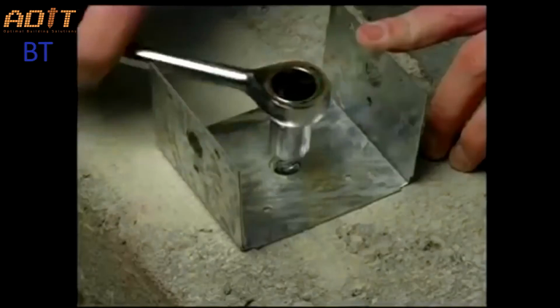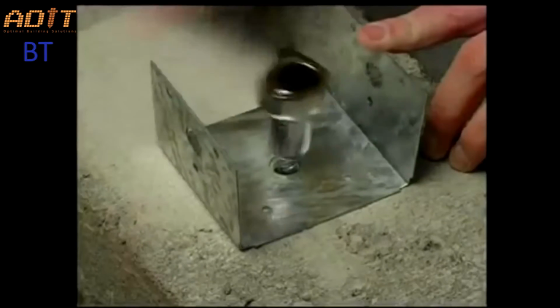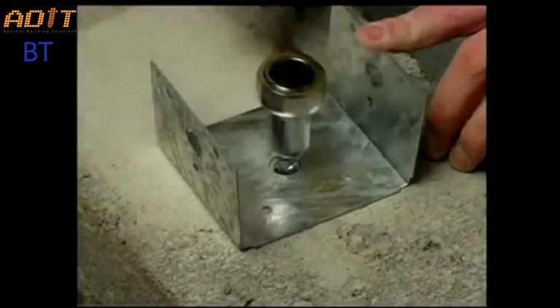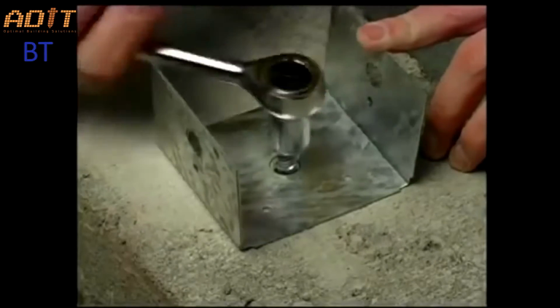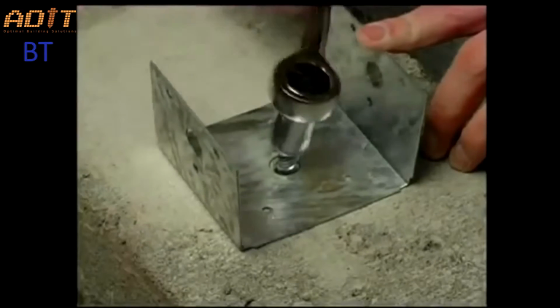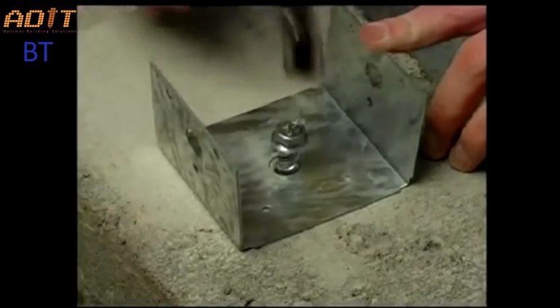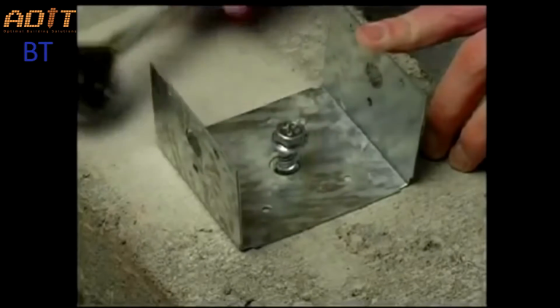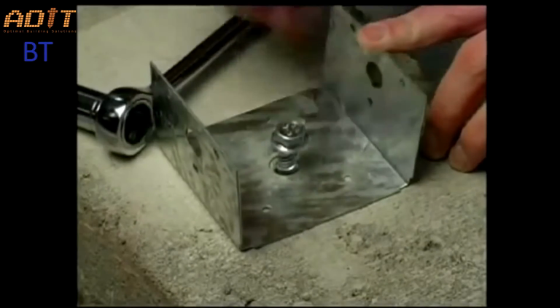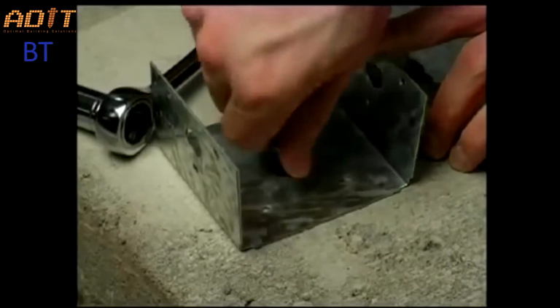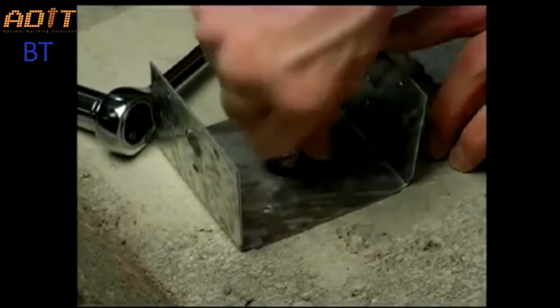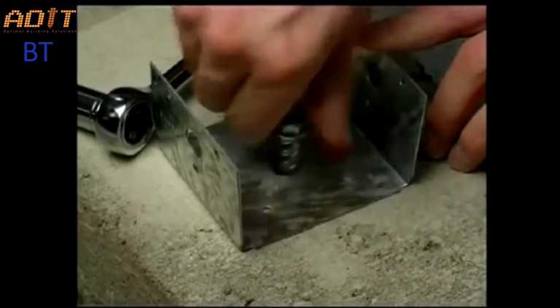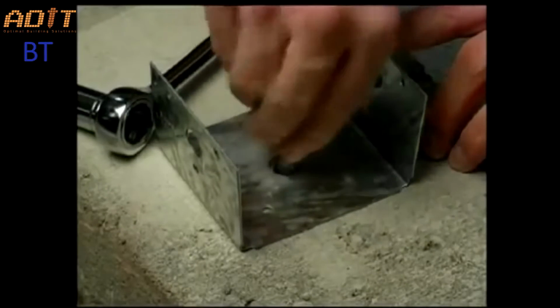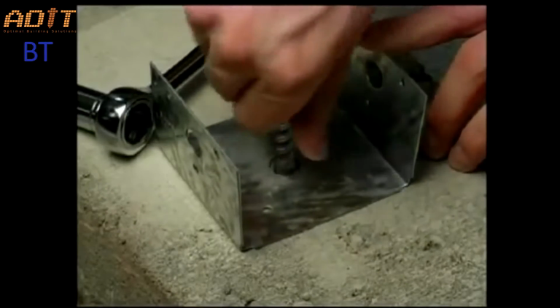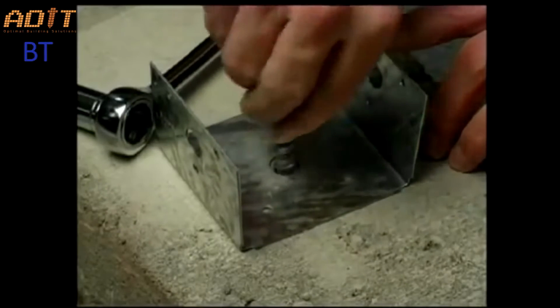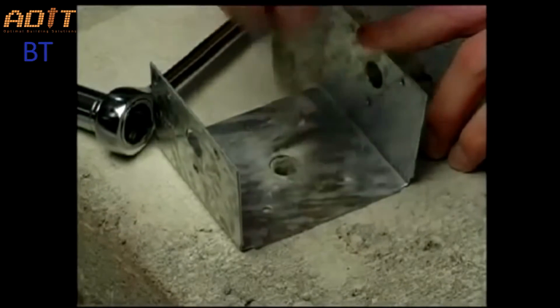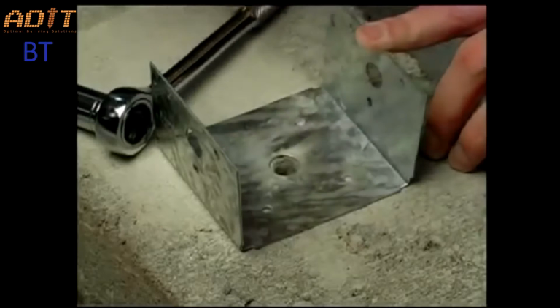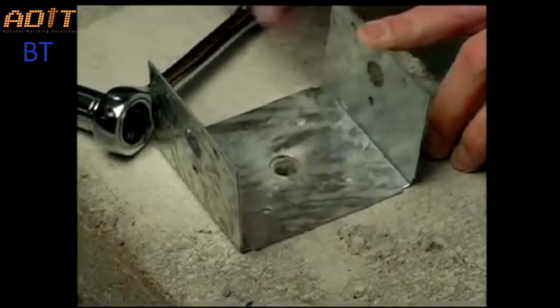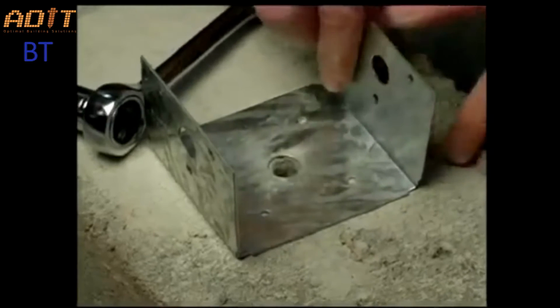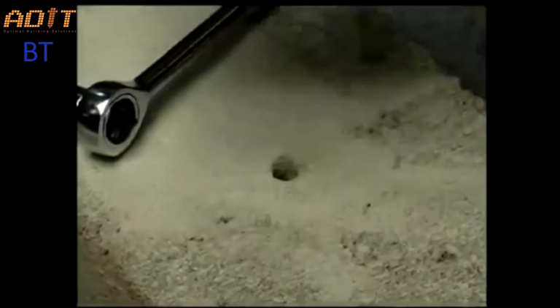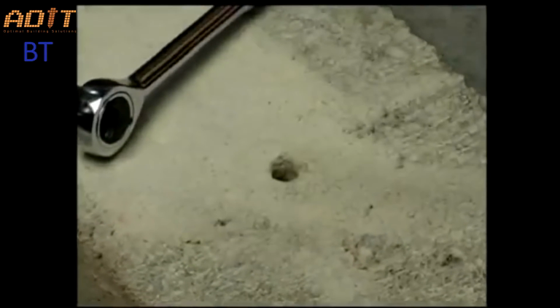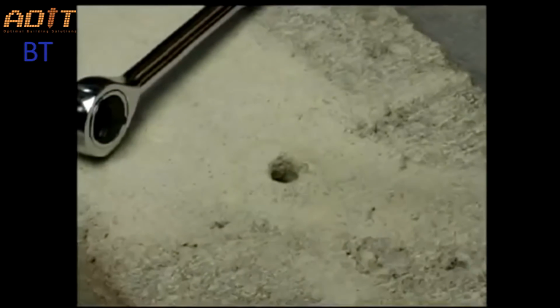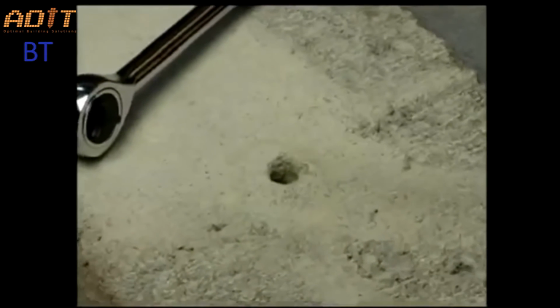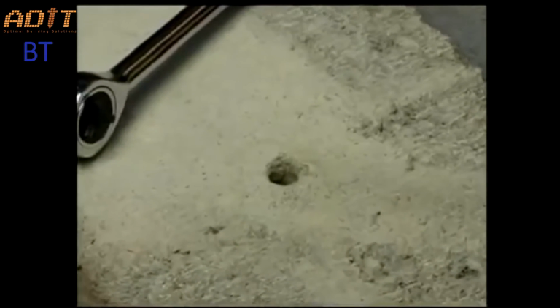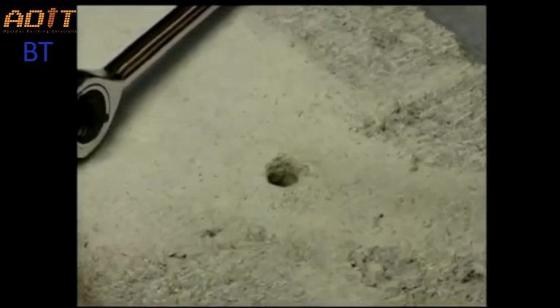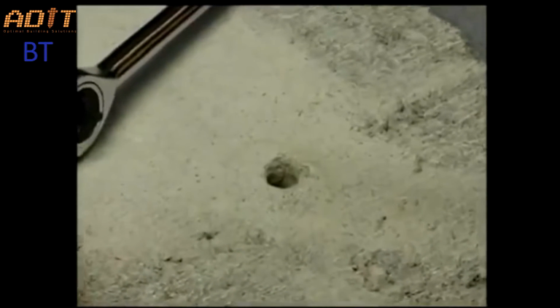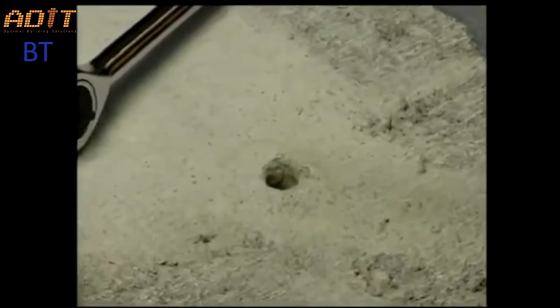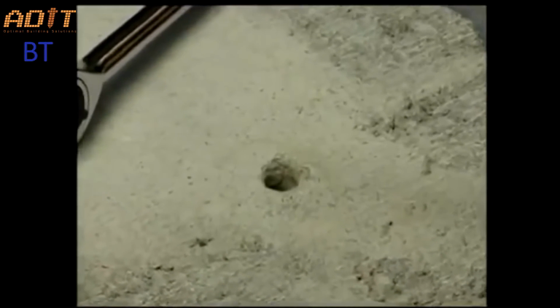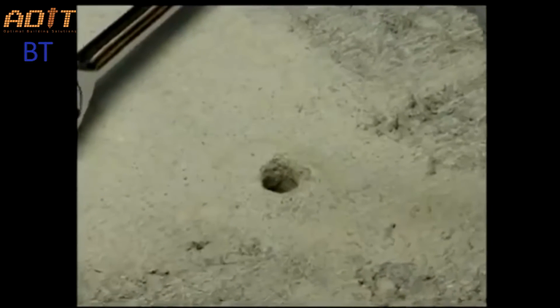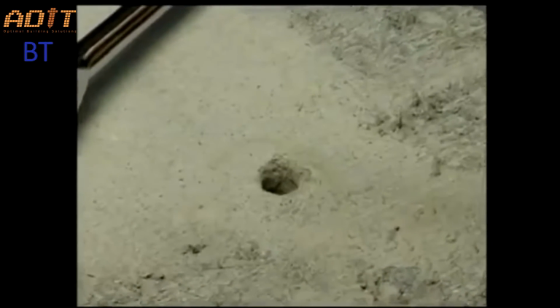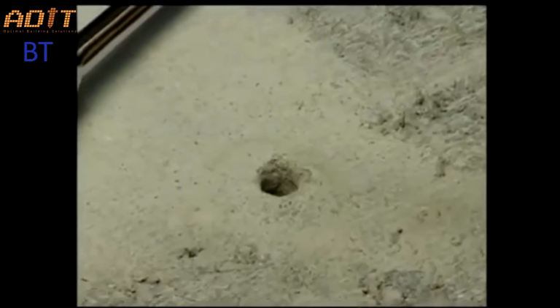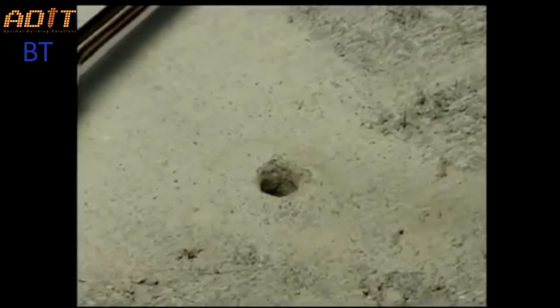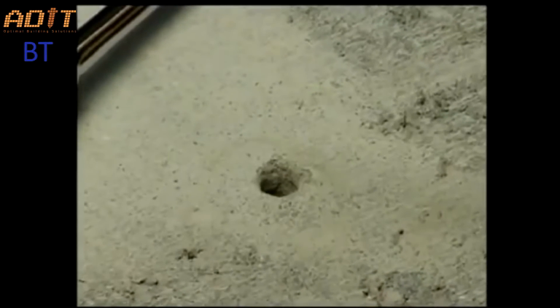Wedge bolt anchors are removable and reusable. All that's left after removal is a neat, clean hole with no components left behind to corrode or protrude above ground.